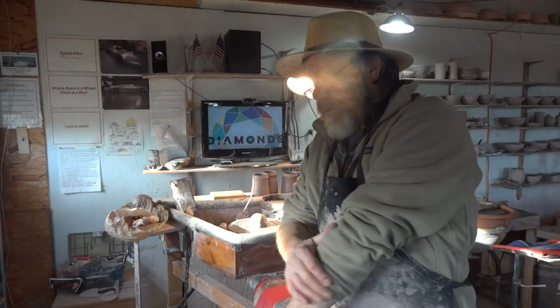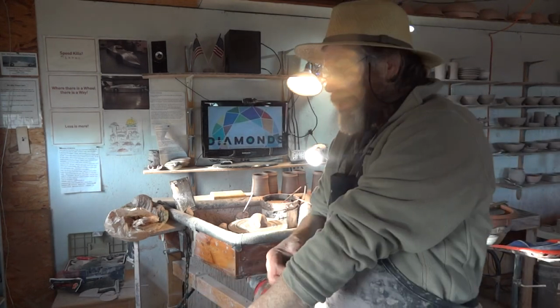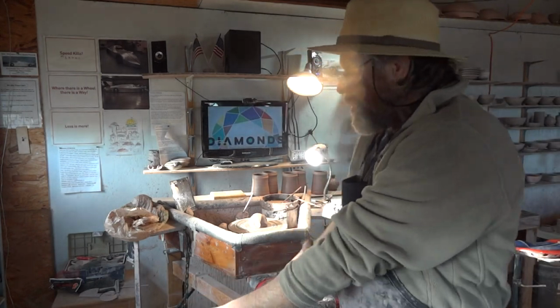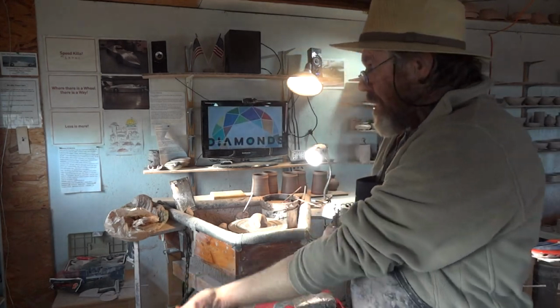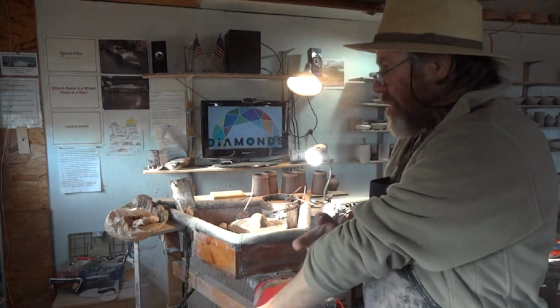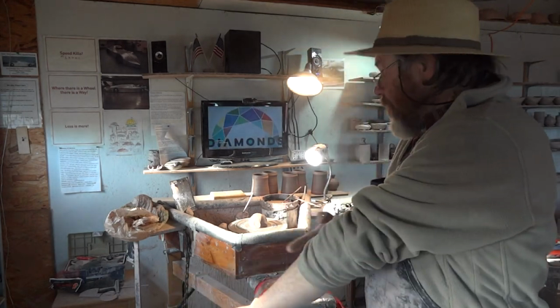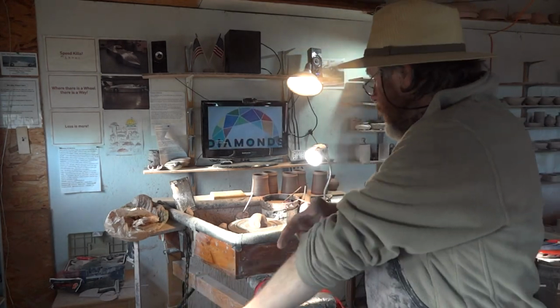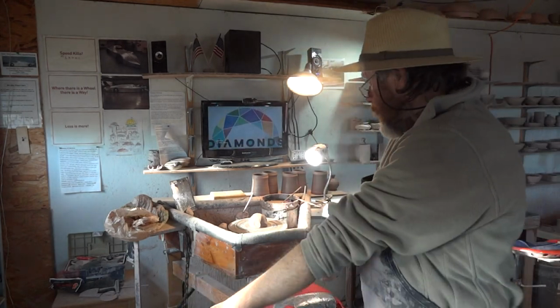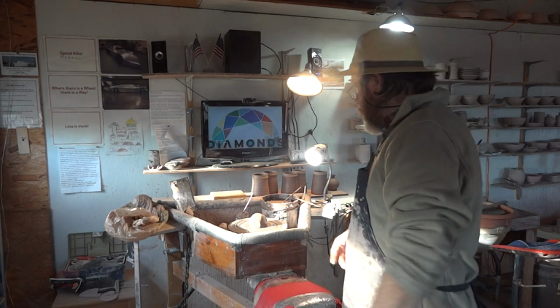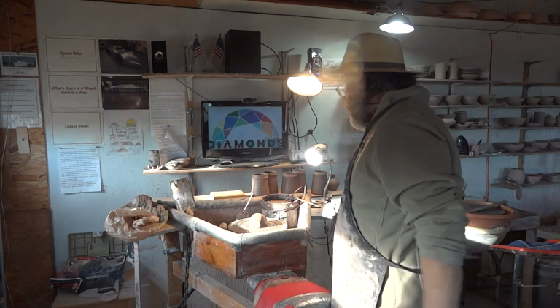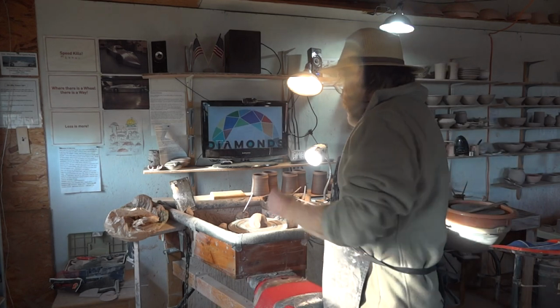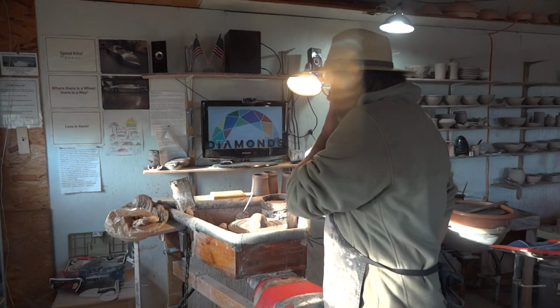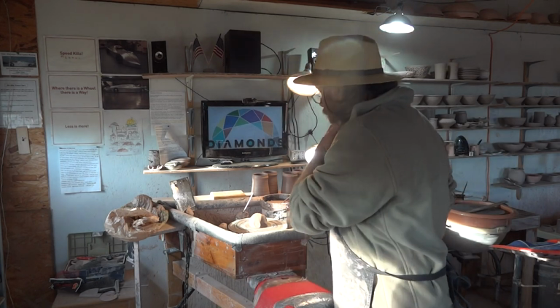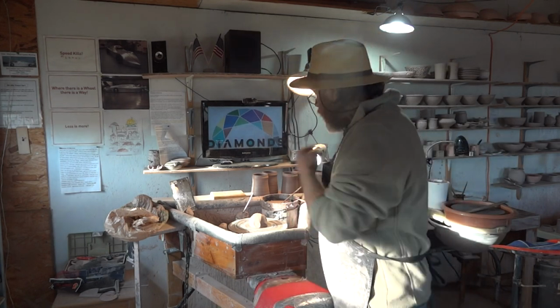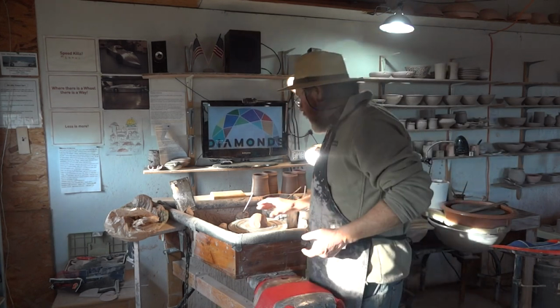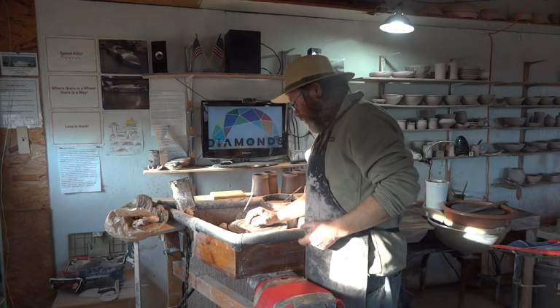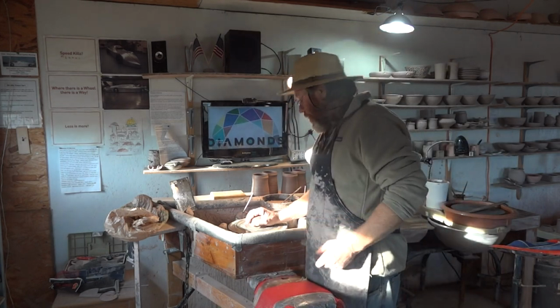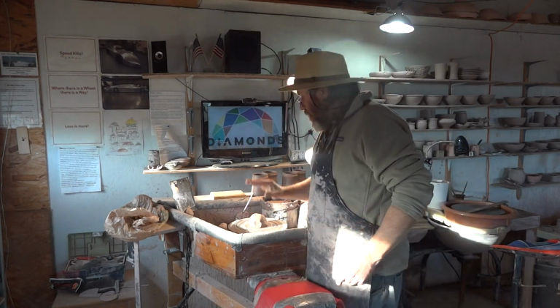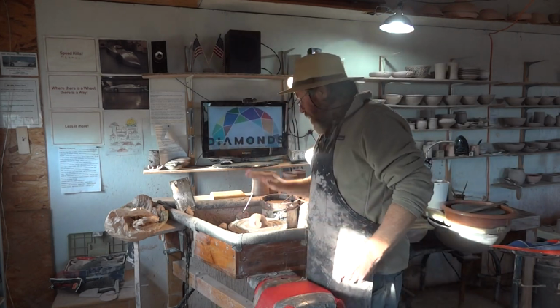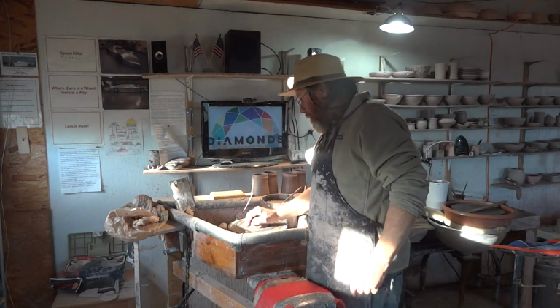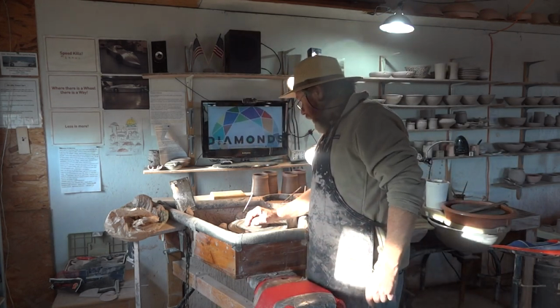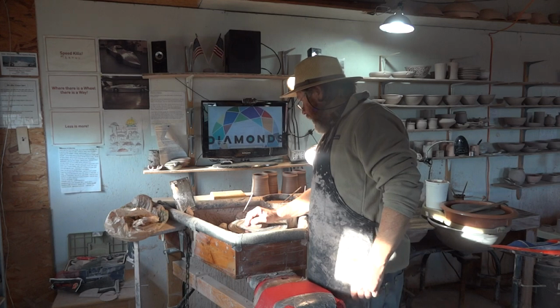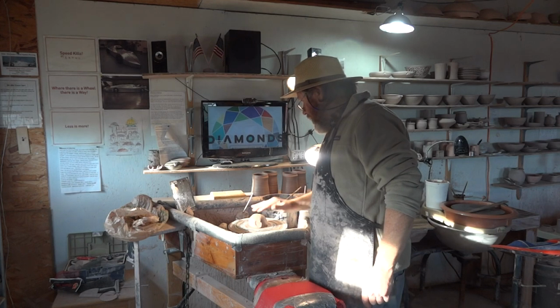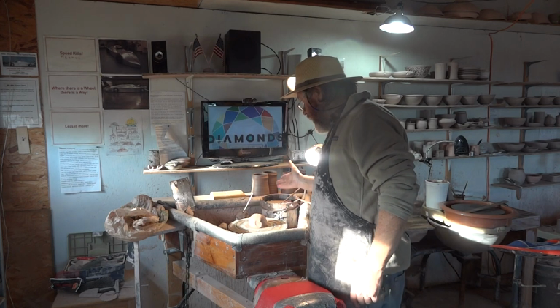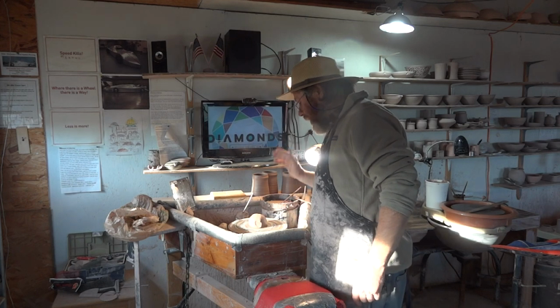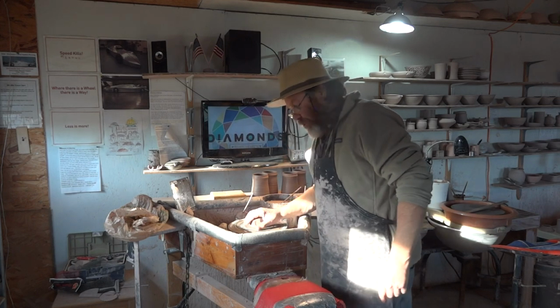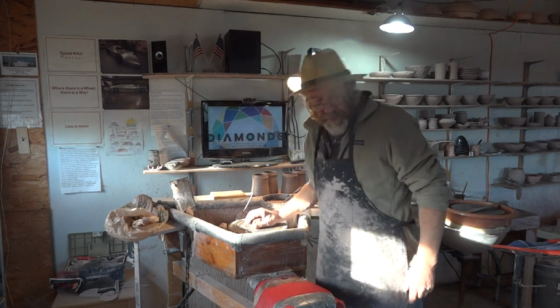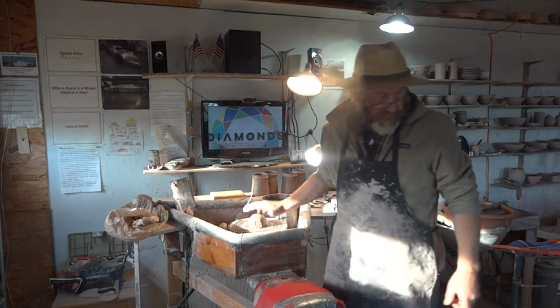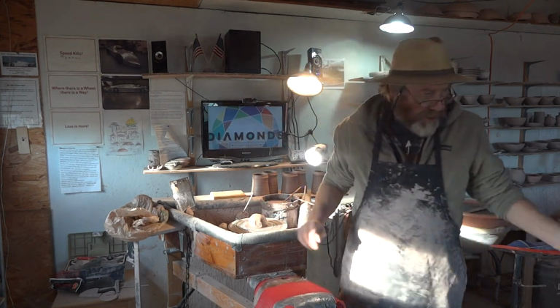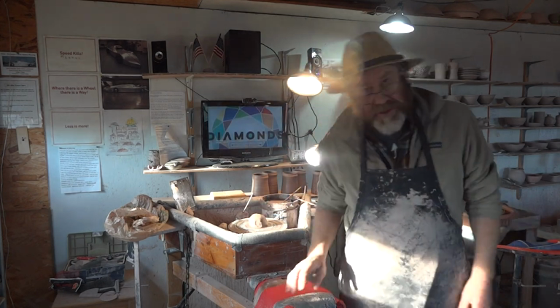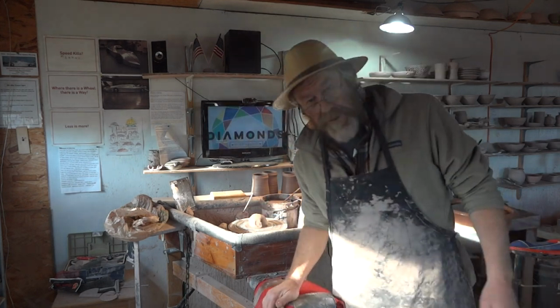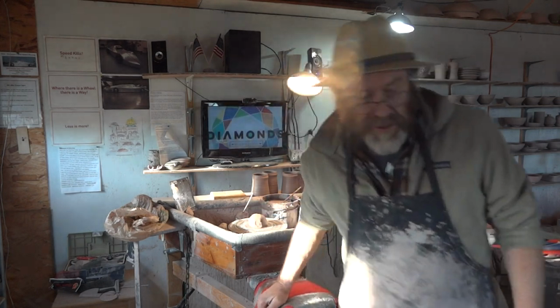It doesn't do any harm to have a break every once in a while, so that's what I've done. And now I'm back here — I'm making some tankards, we'll talk about that, and I'll show you some other stuff that I've been doing.